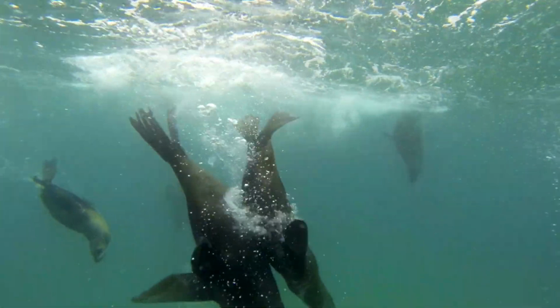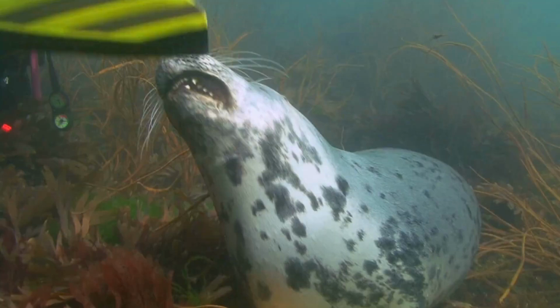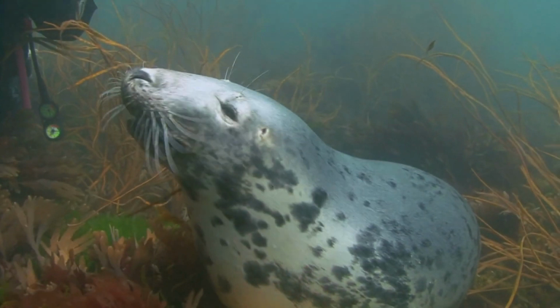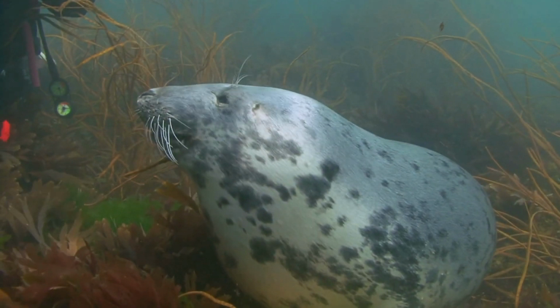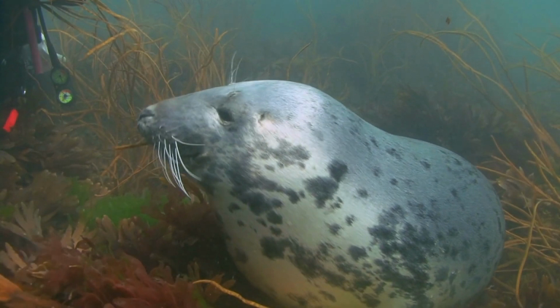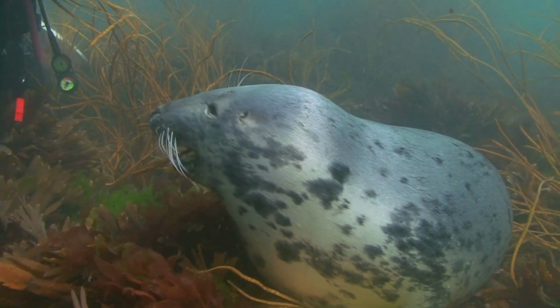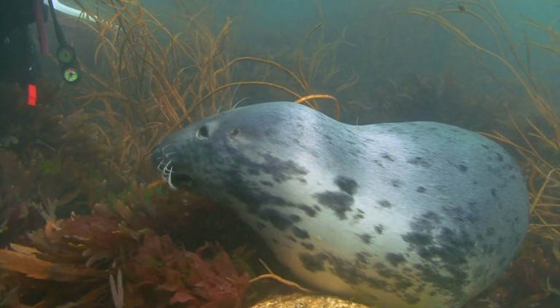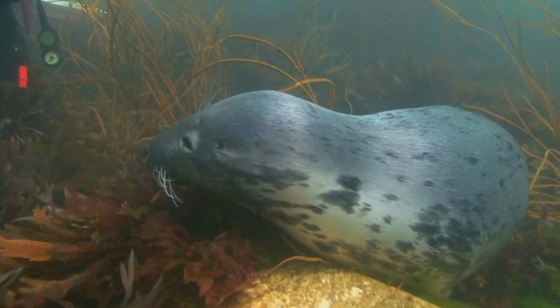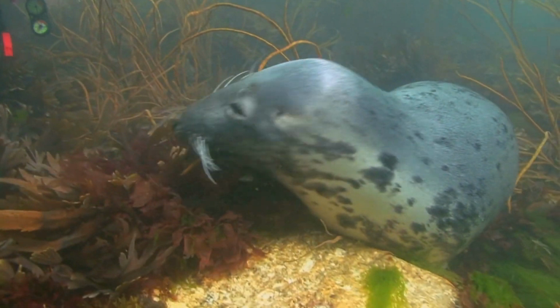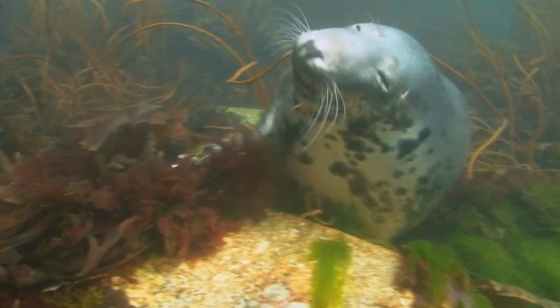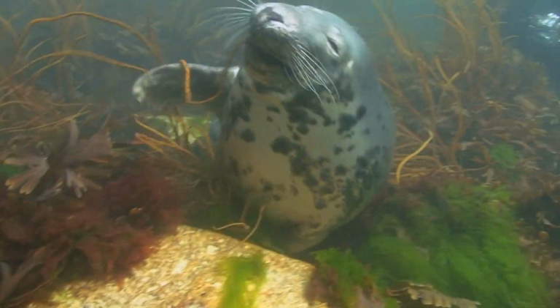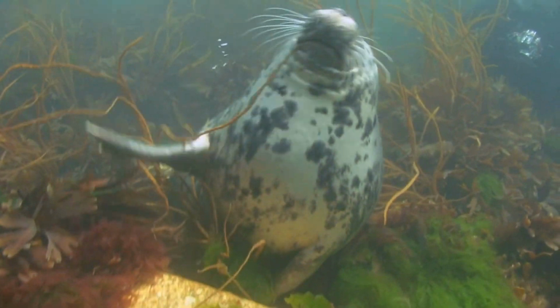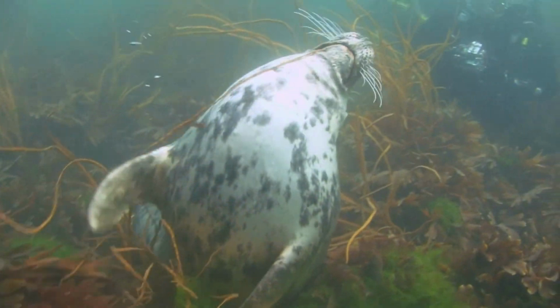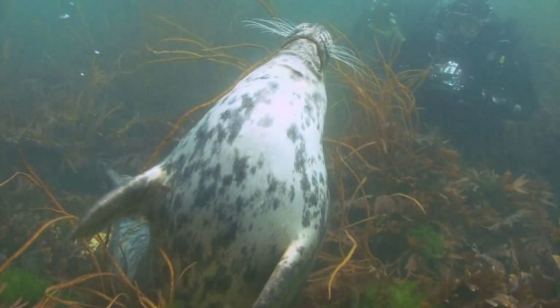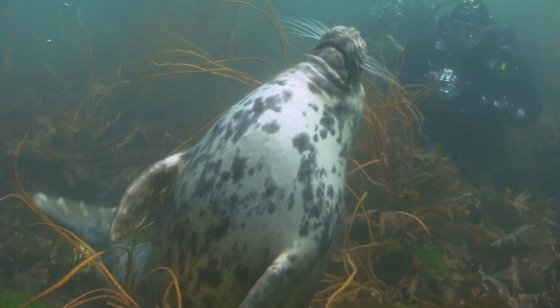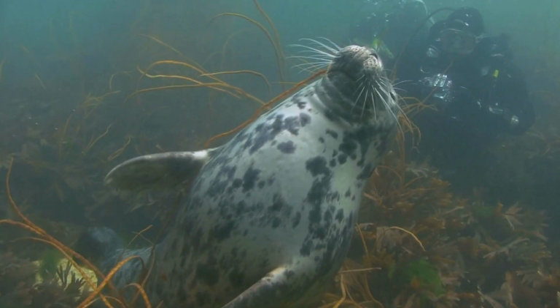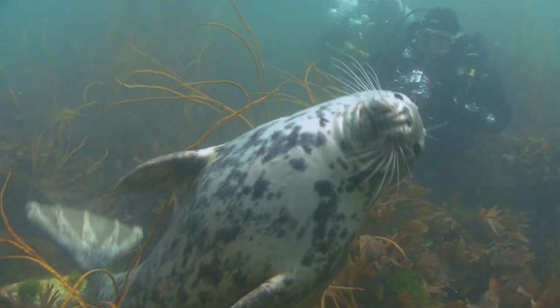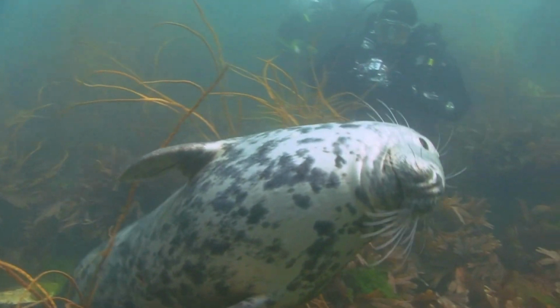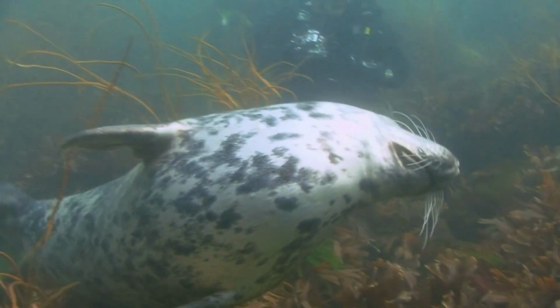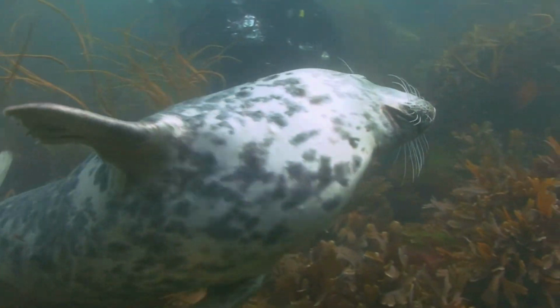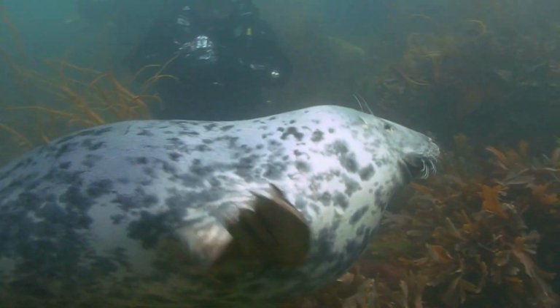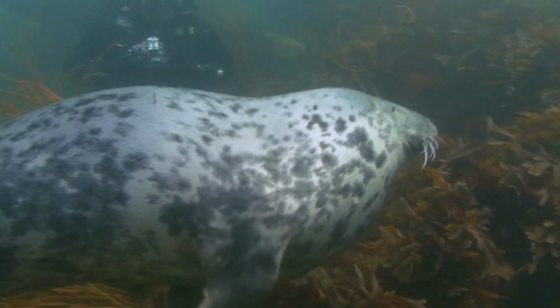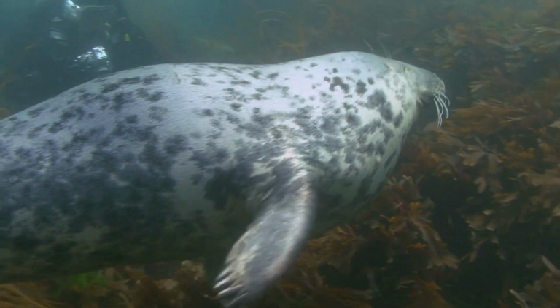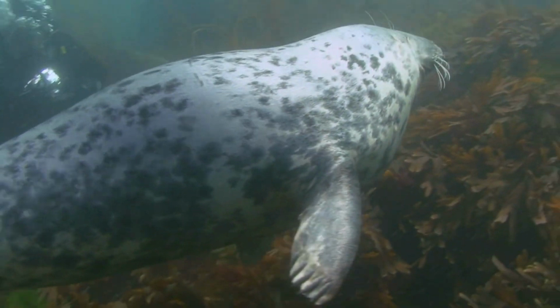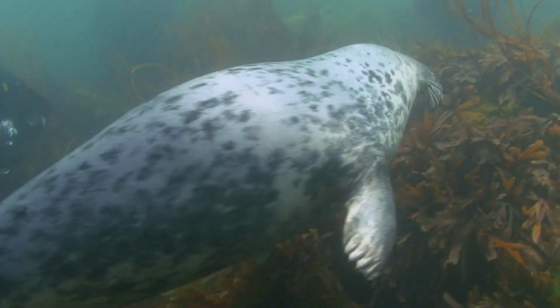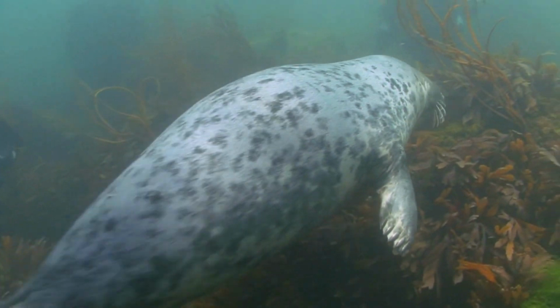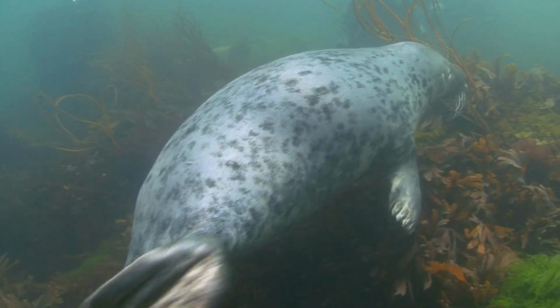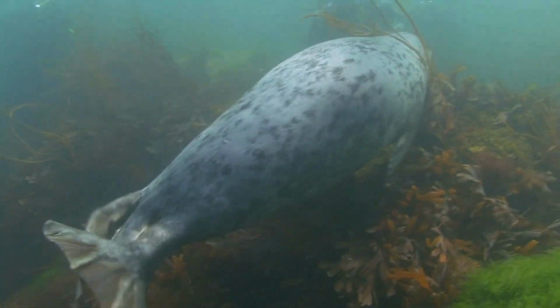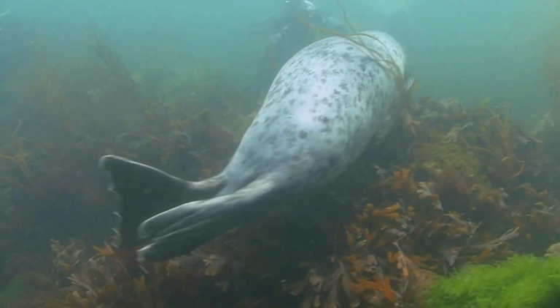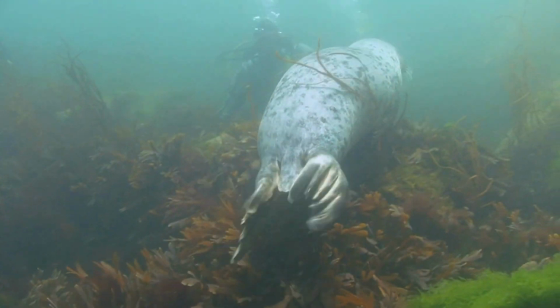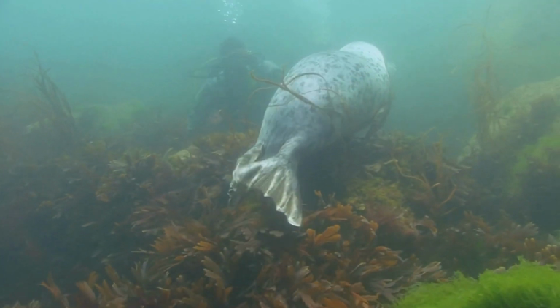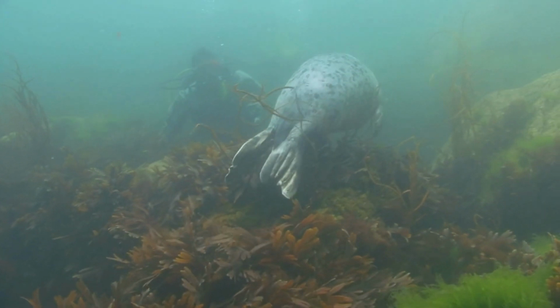Seals can hold their breath for a long time underwater. Some seals can dive very deep and stay underwater for up to two hours. They have special blood and muscles that store oxygen and let them use it slowly.